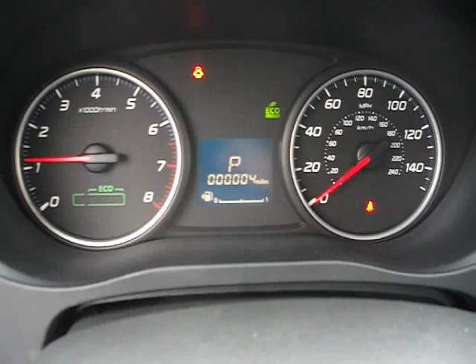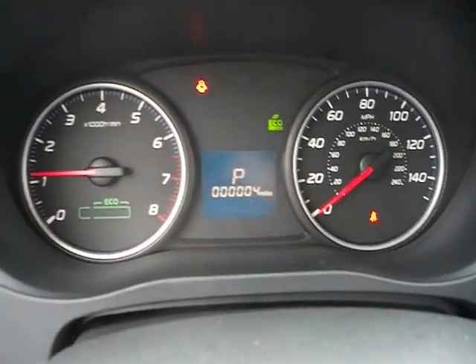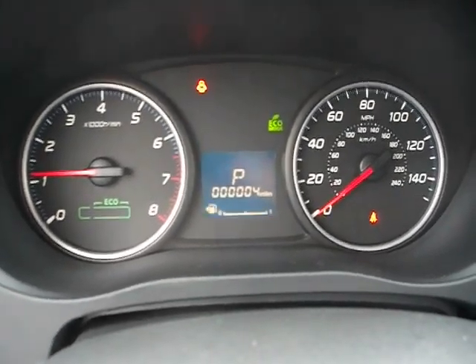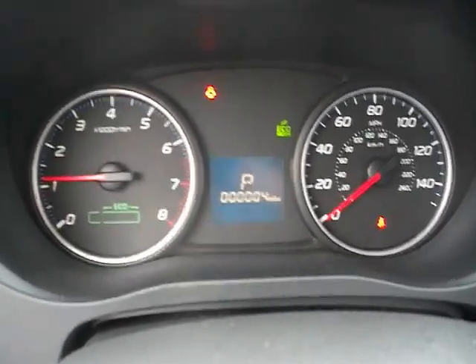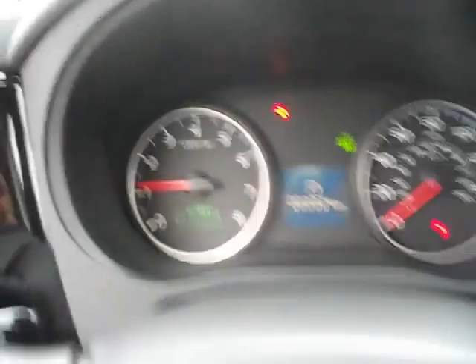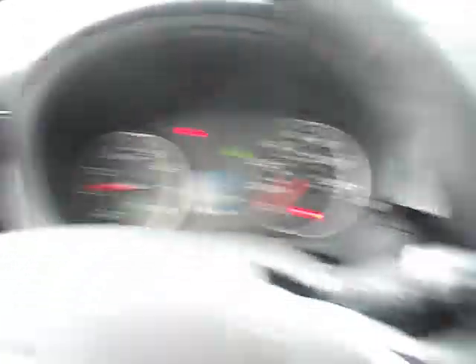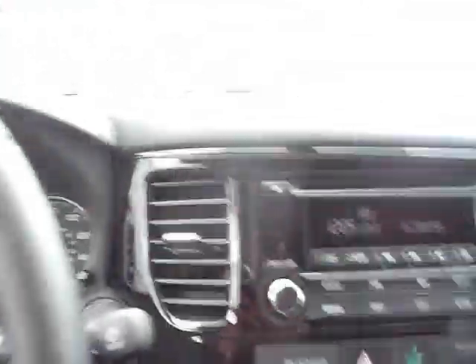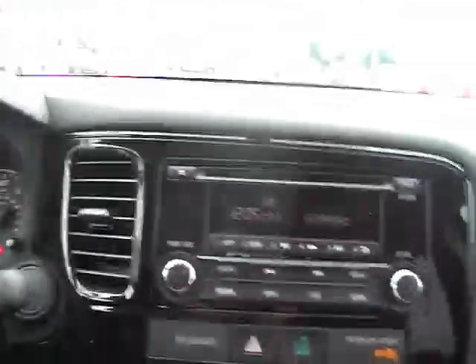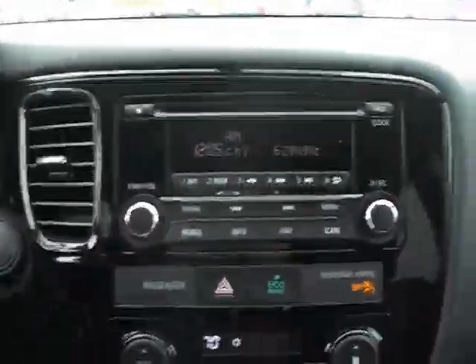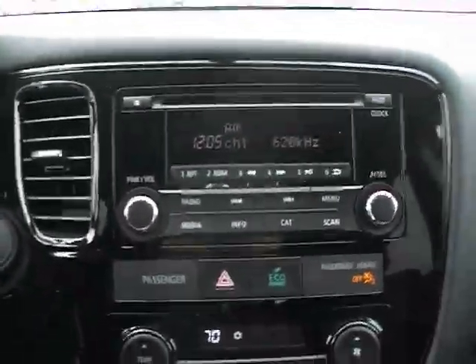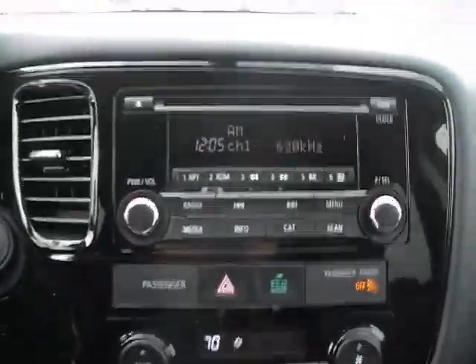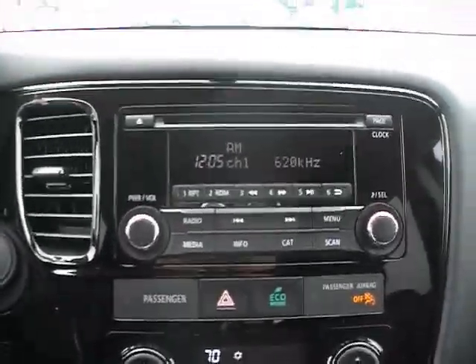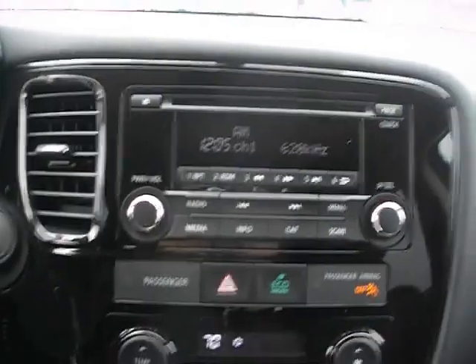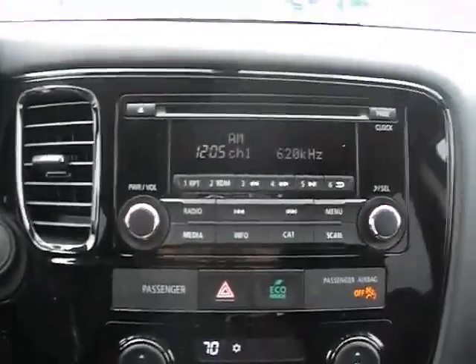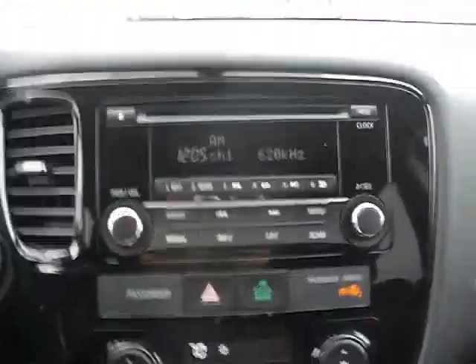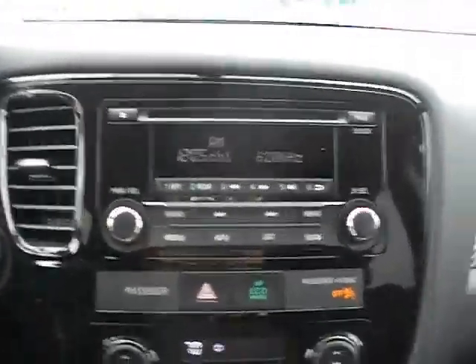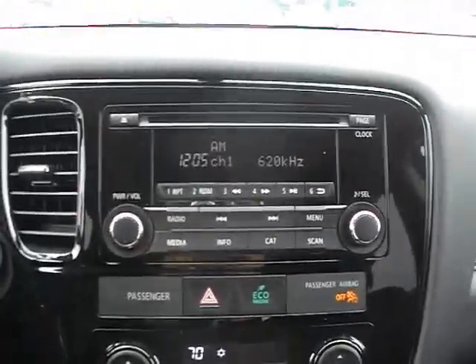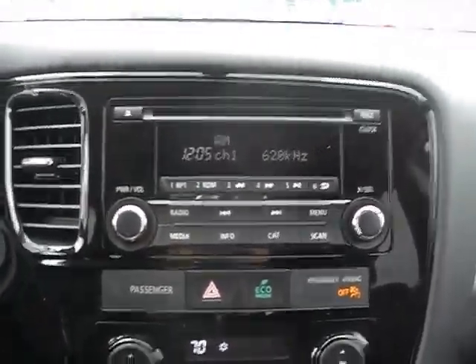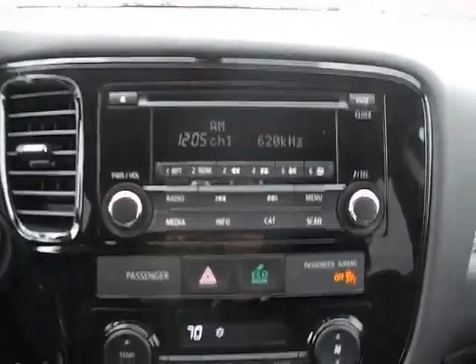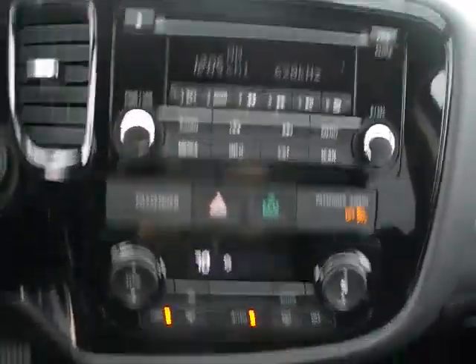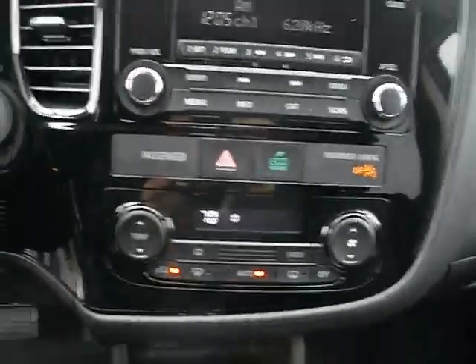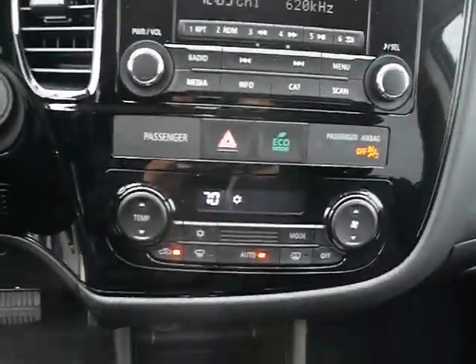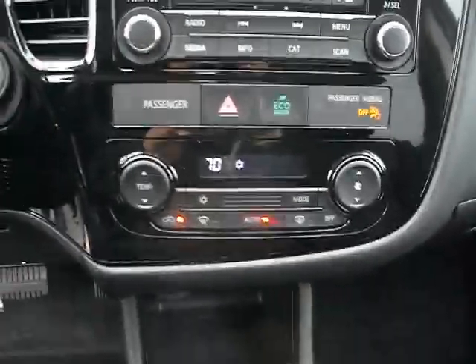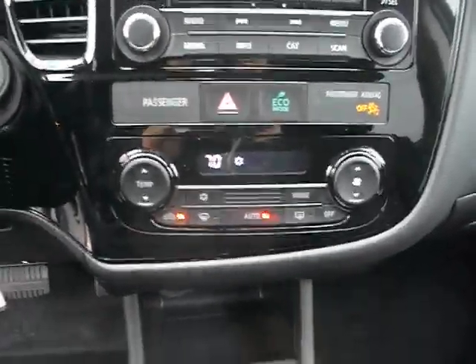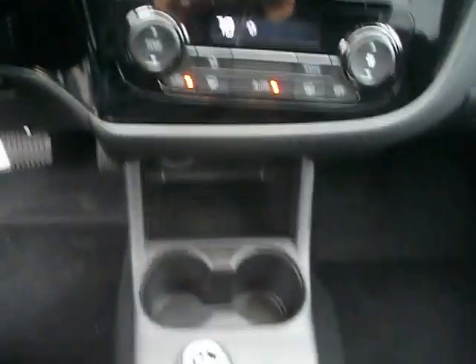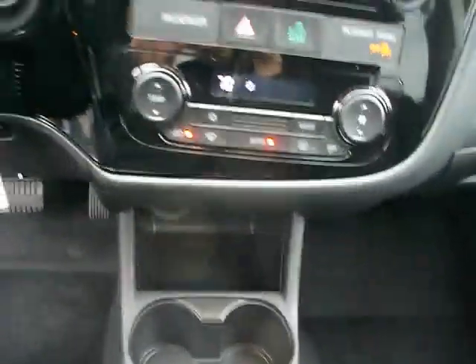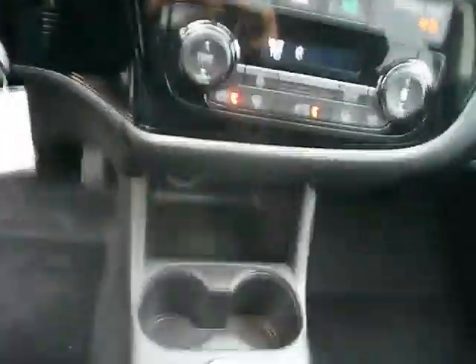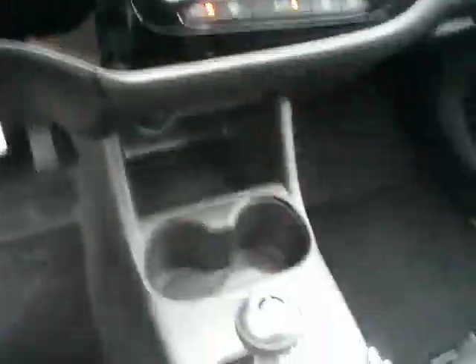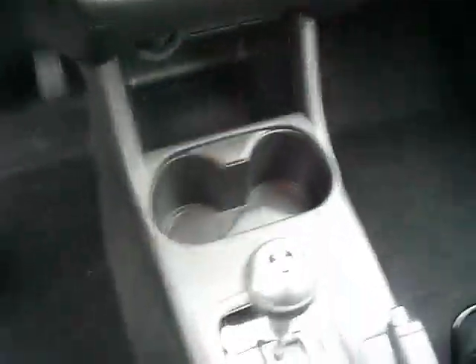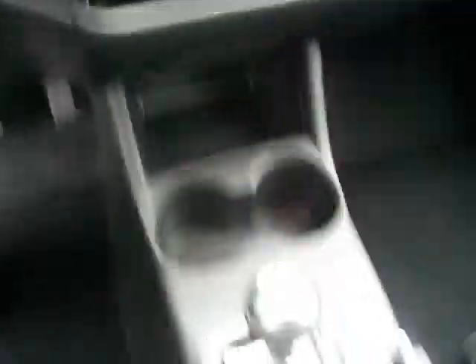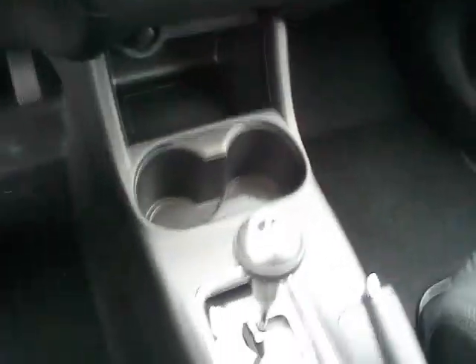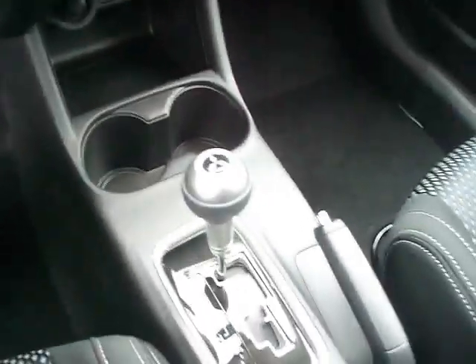Close look at the gauge cluster right there. Coming over here you've got your audio system — it is an AM/FM CD player. Climate control is right under that. Cup holders.